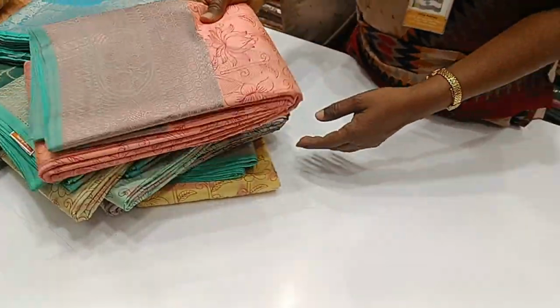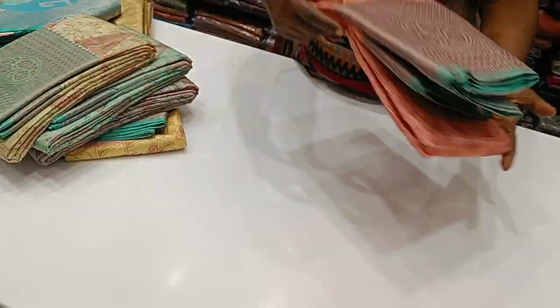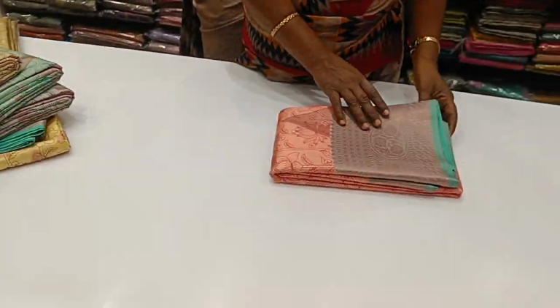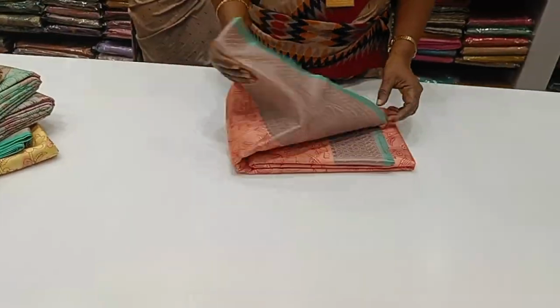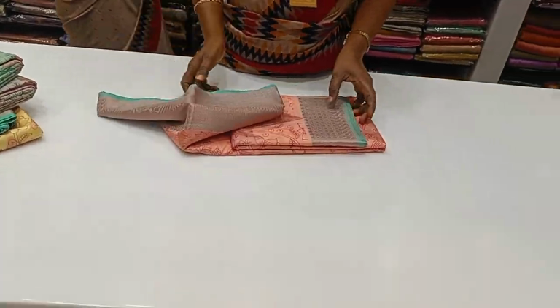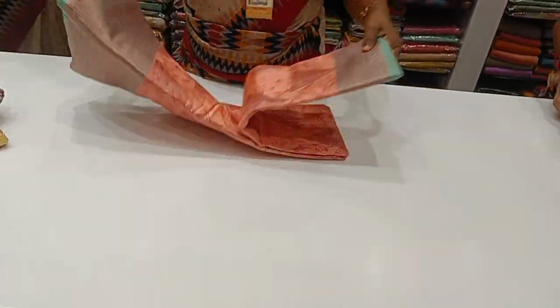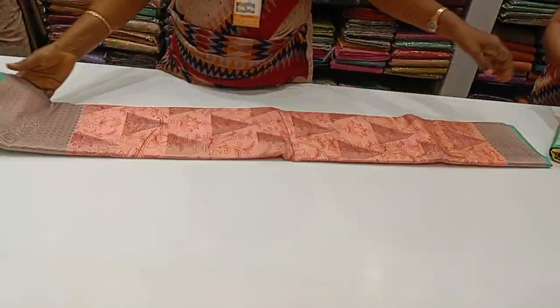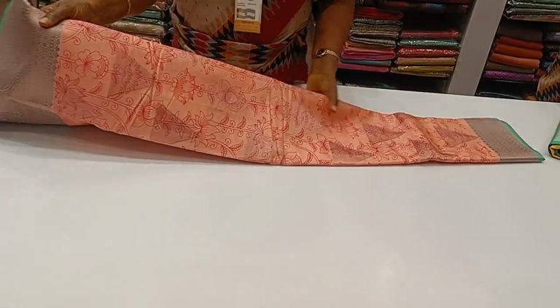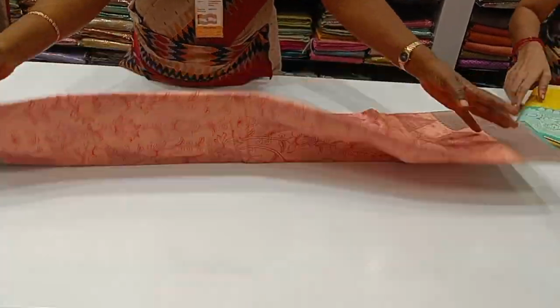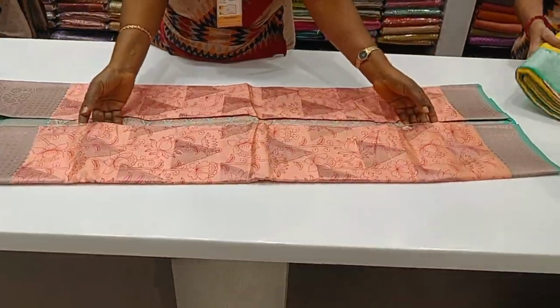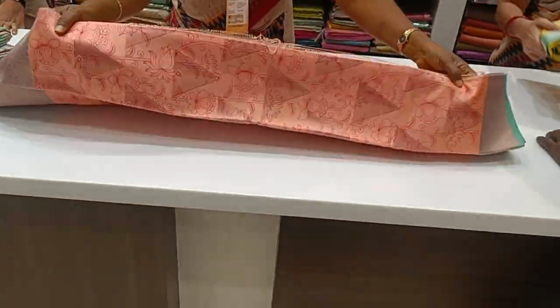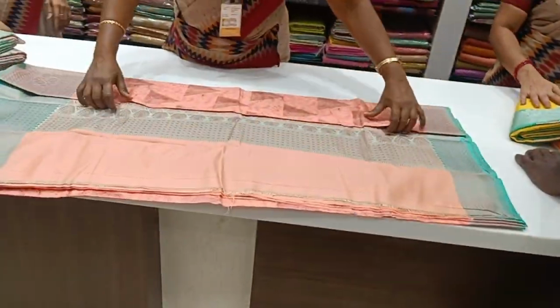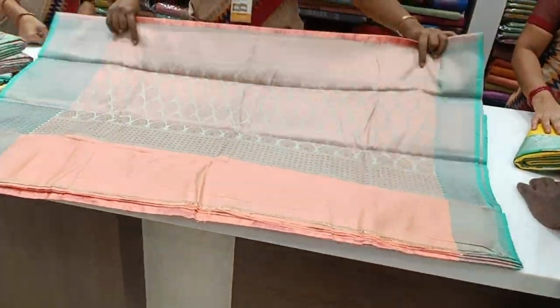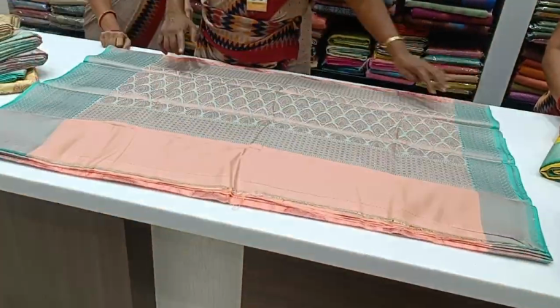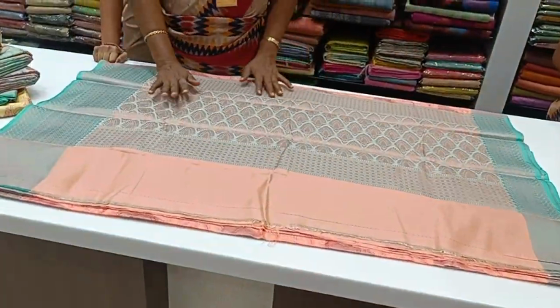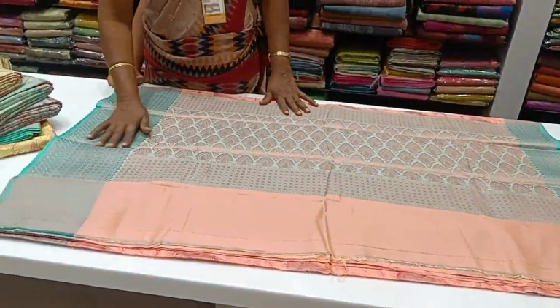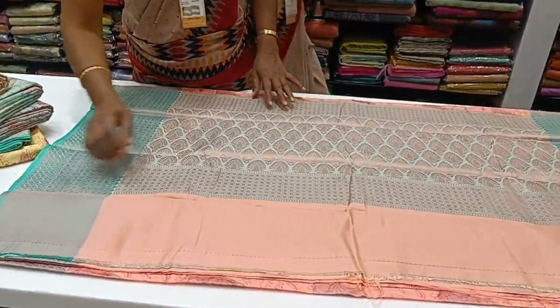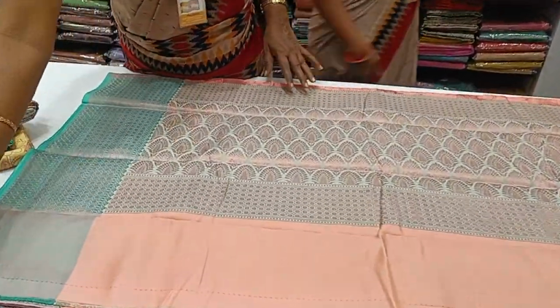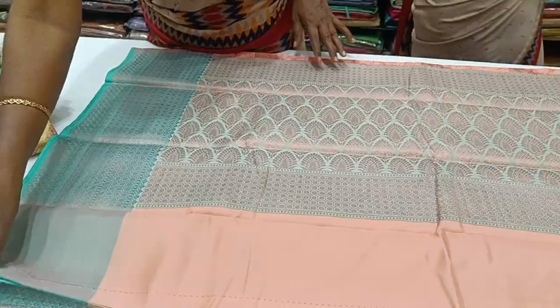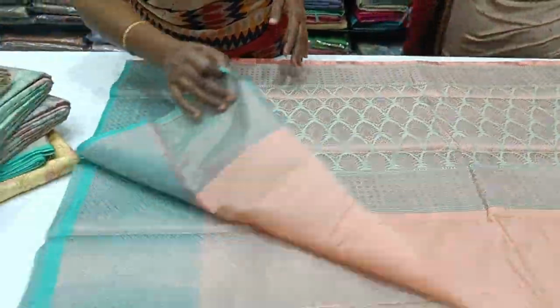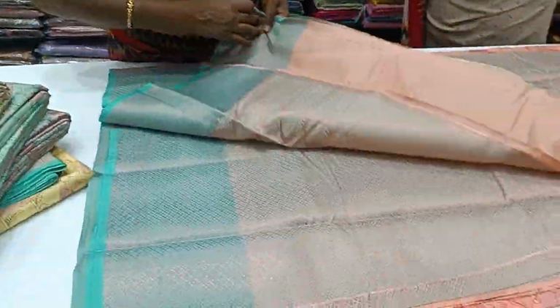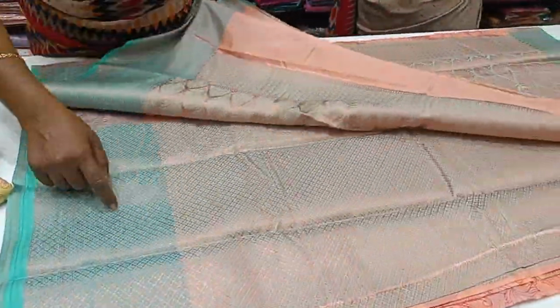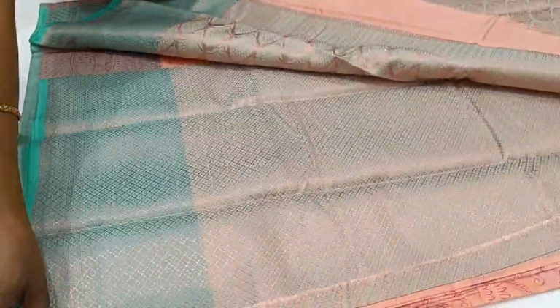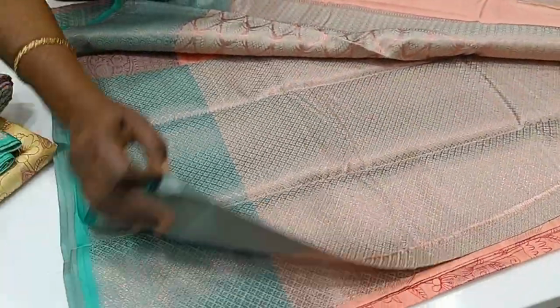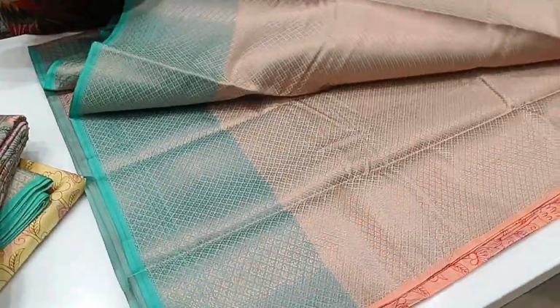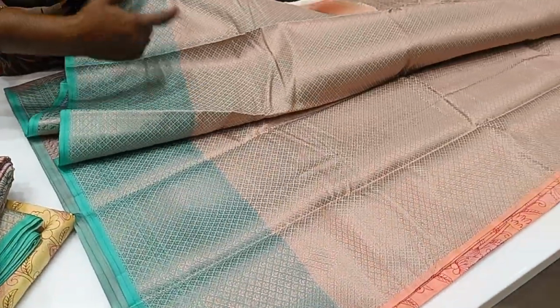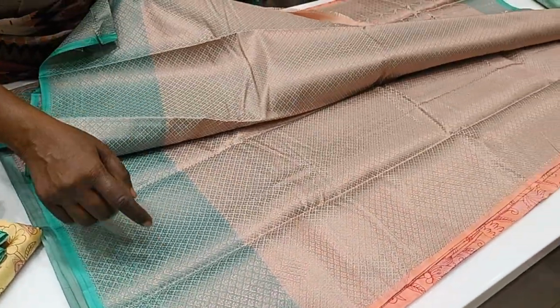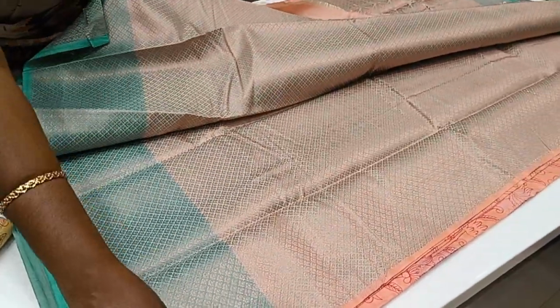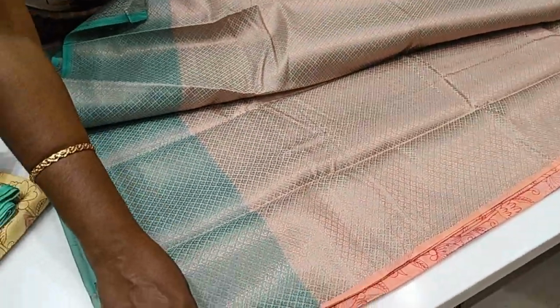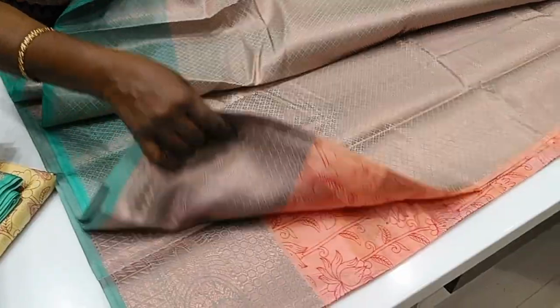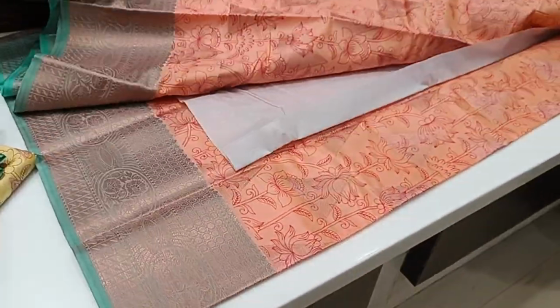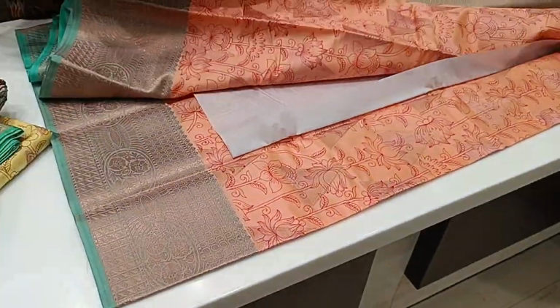We will see the orange ones — orange with green combination. We will see the jerry. The blouse is a grand blouse; we will see the jacquard blouse.